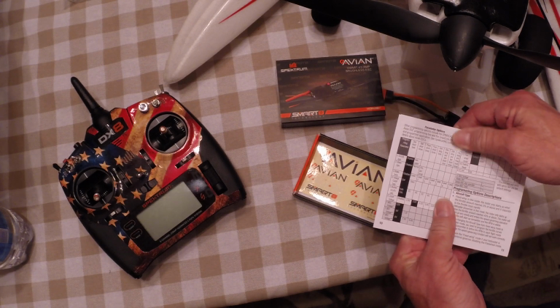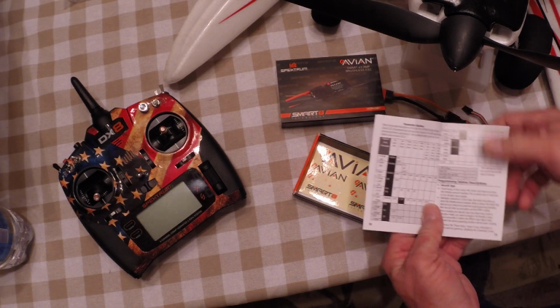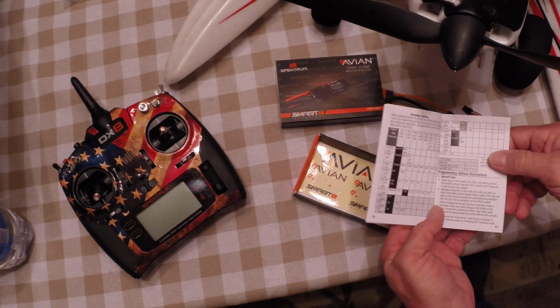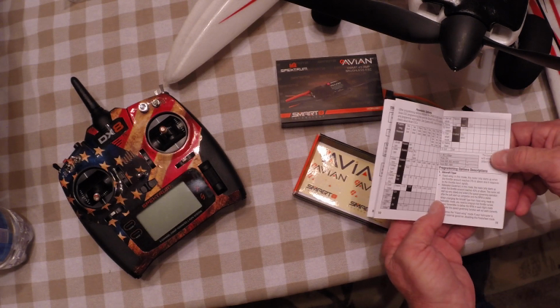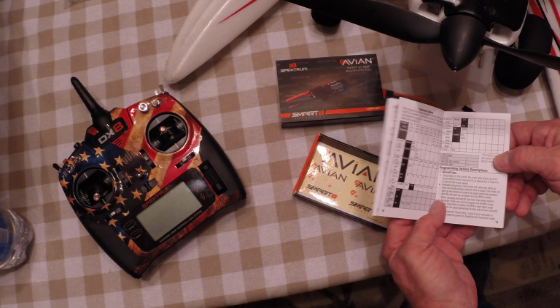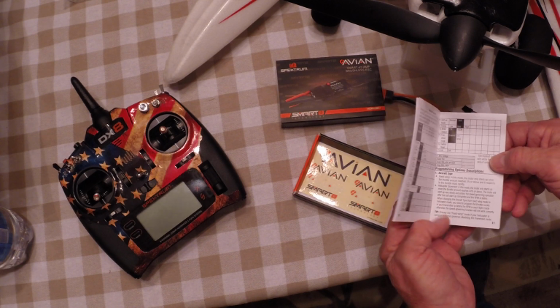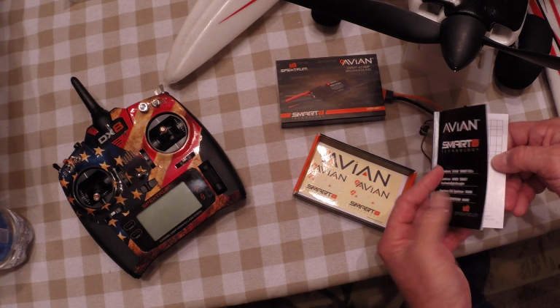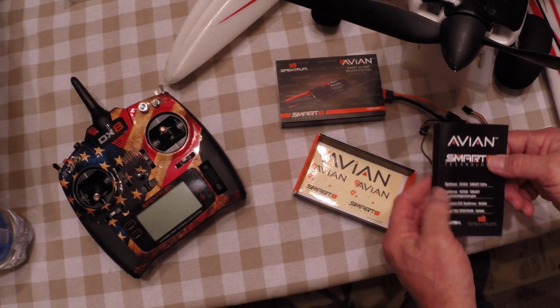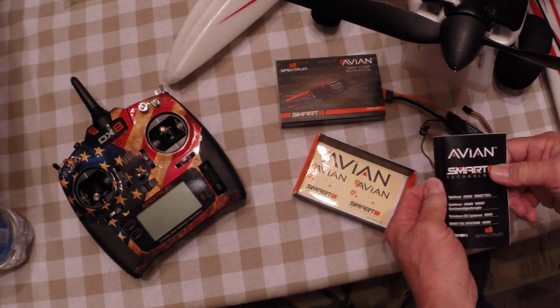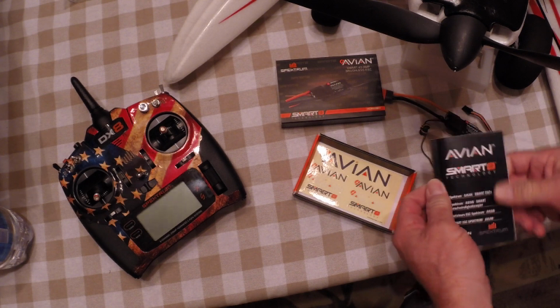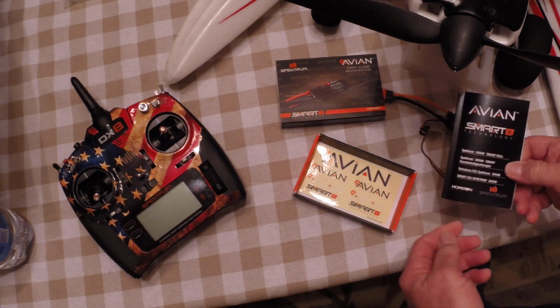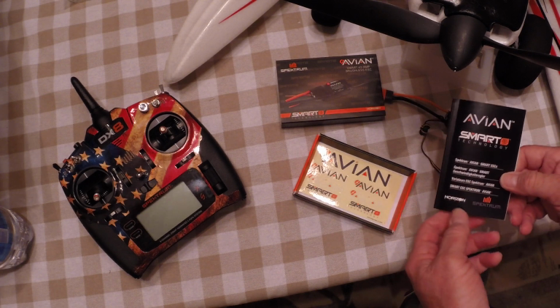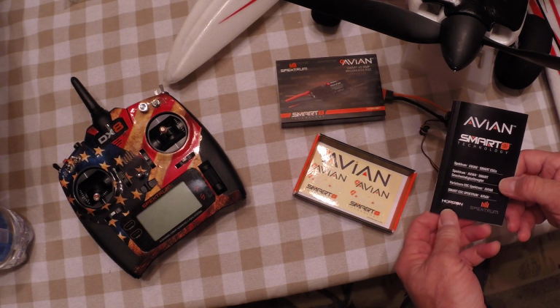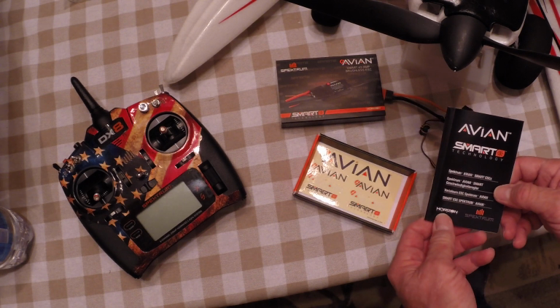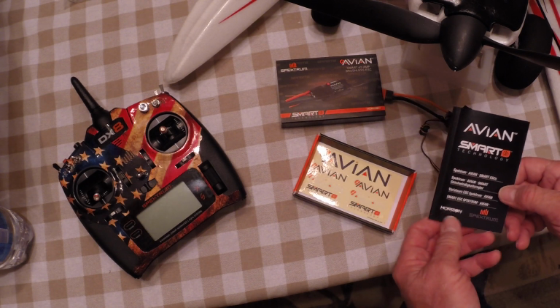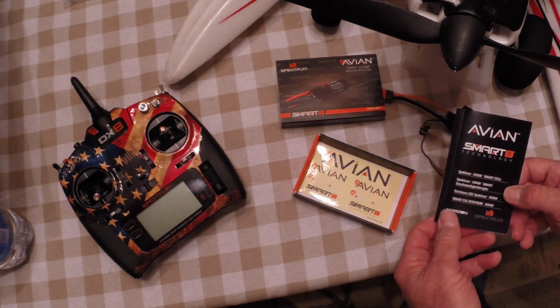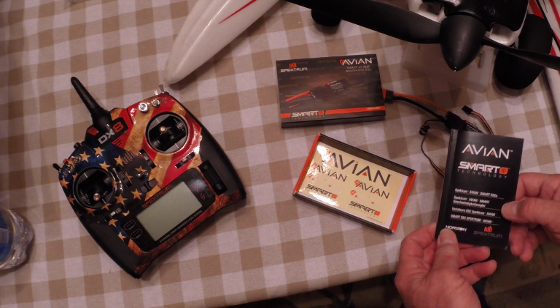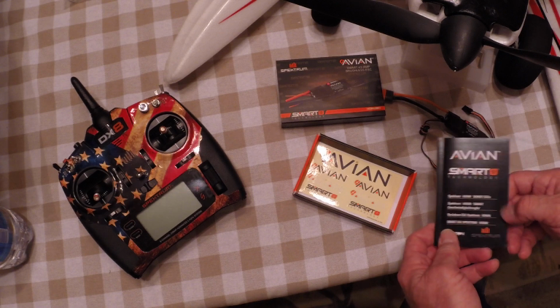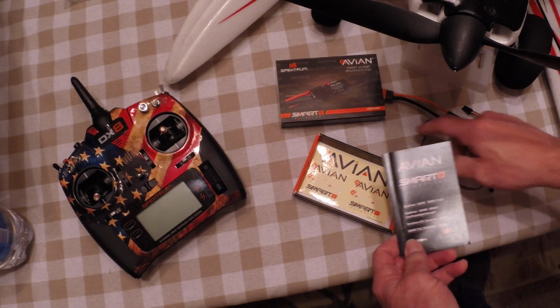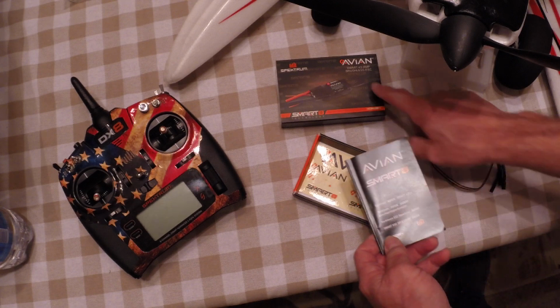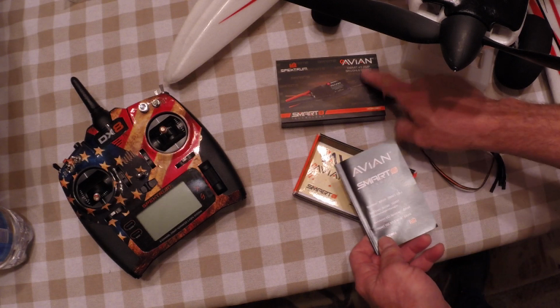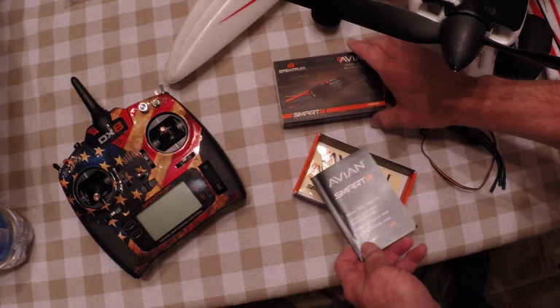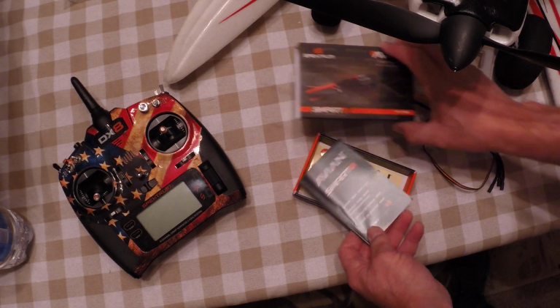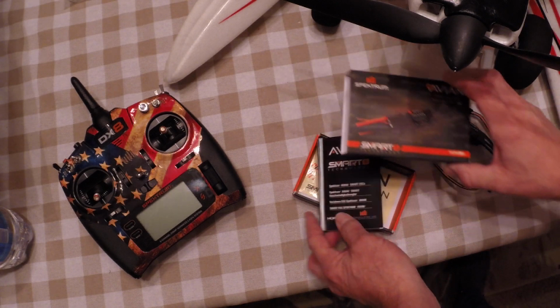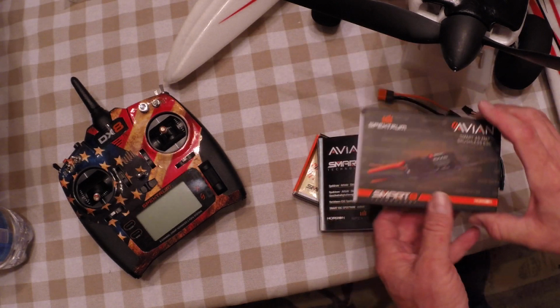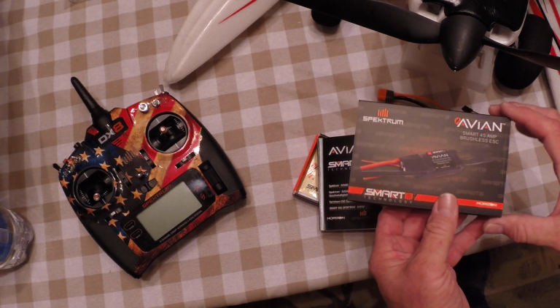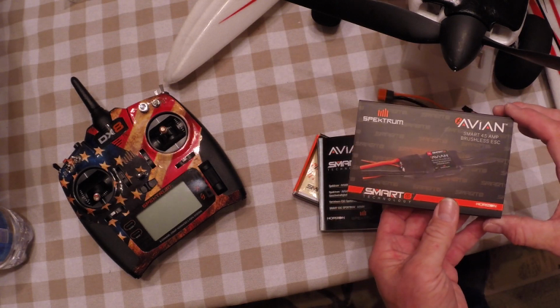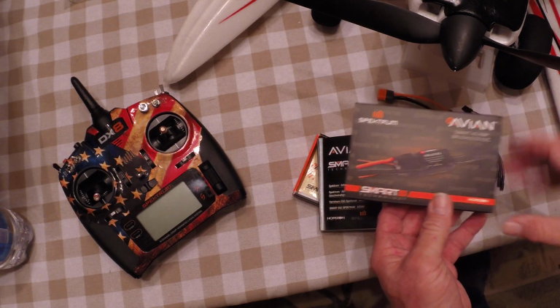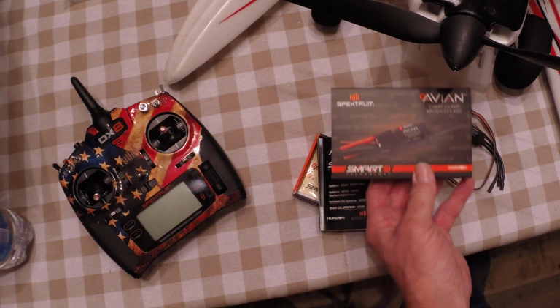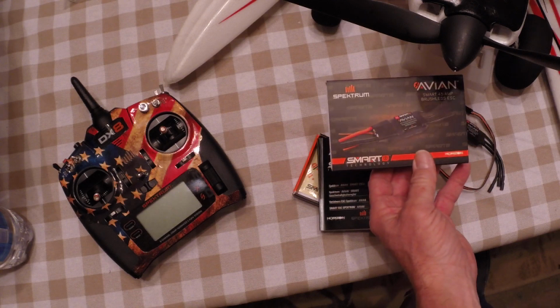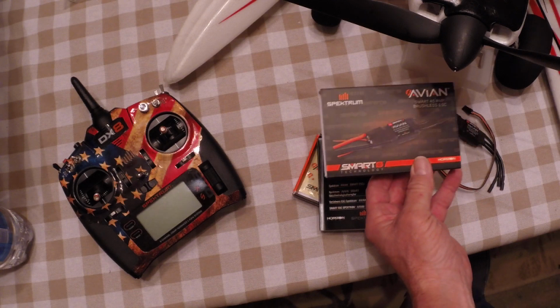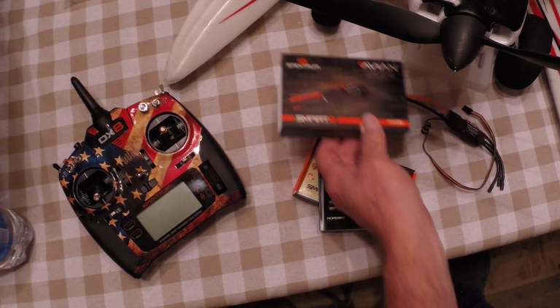I got this in from FedEx a couple of days ago. We're going to try this out. This is the 45 amp brushless ESC, three to six cell.